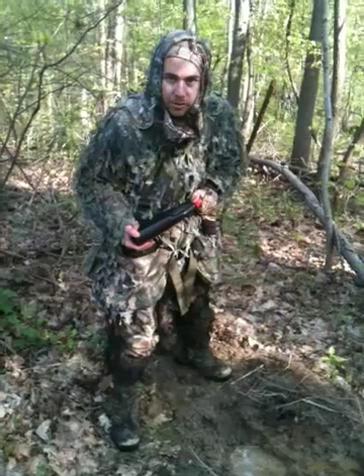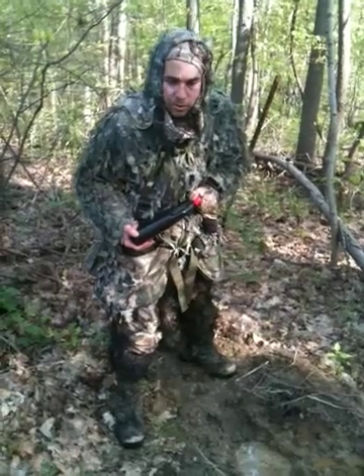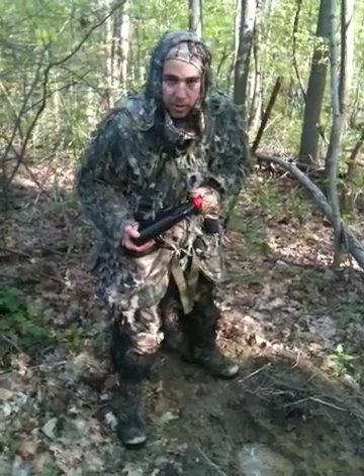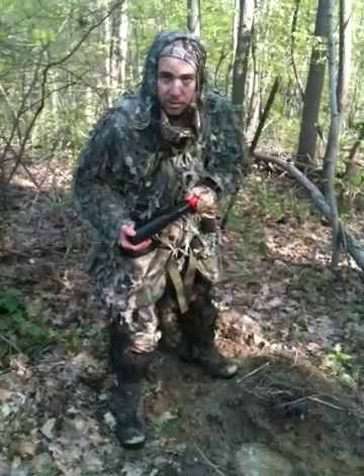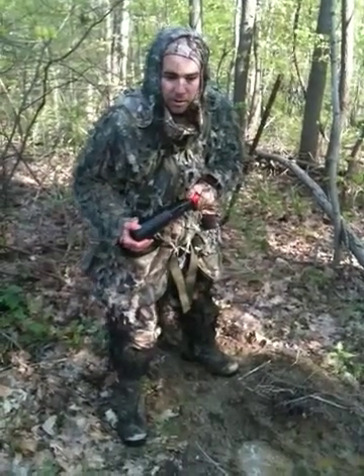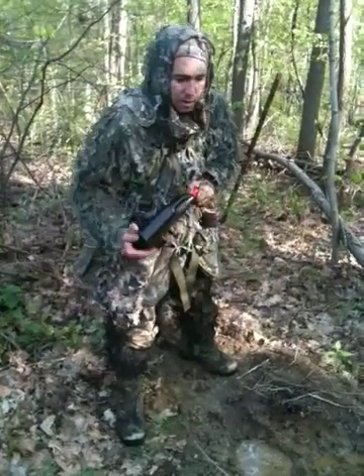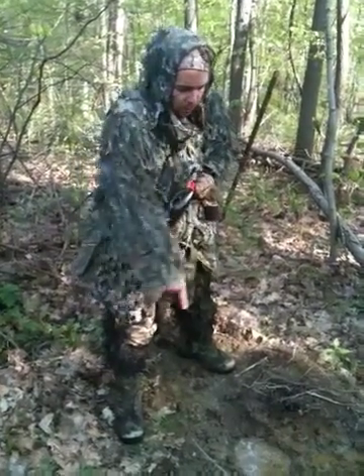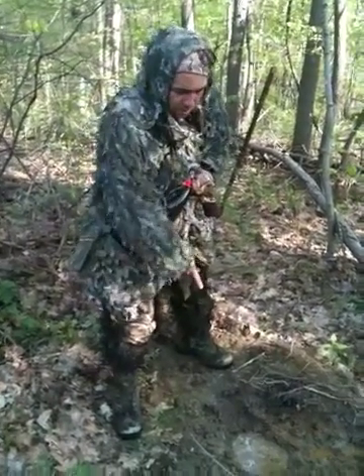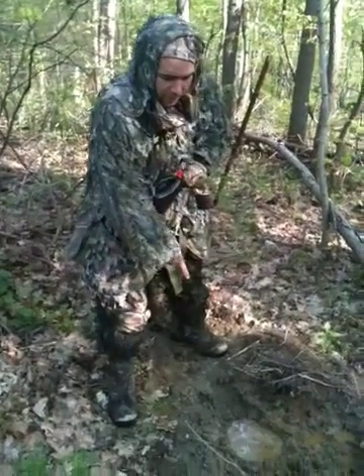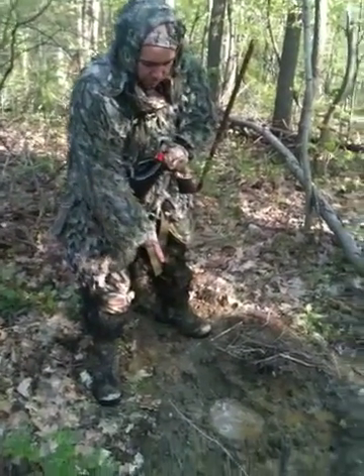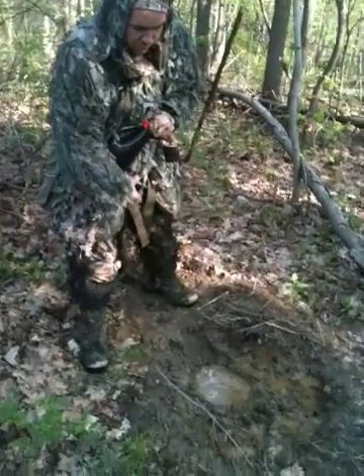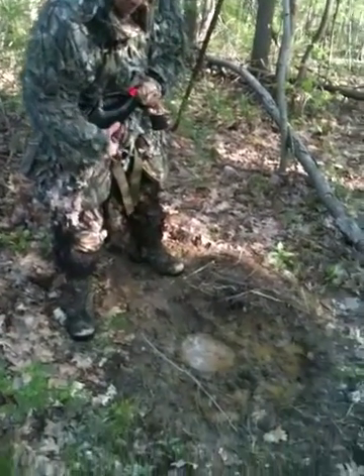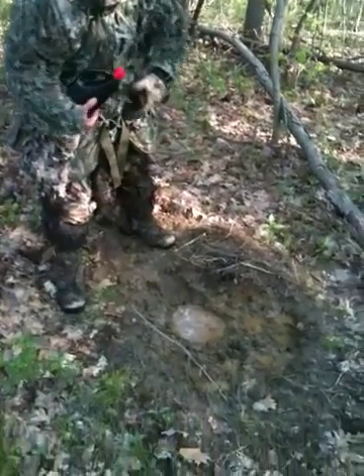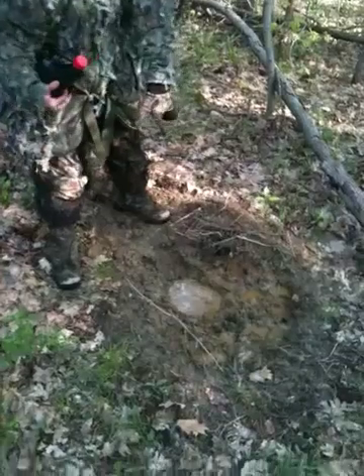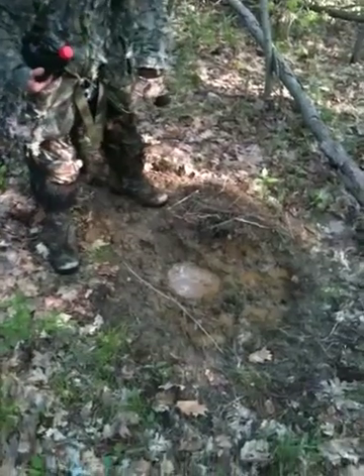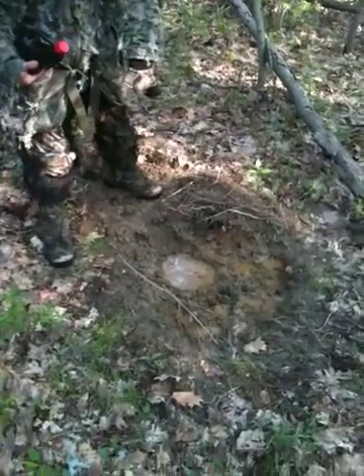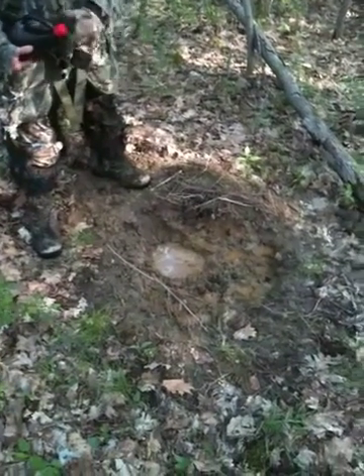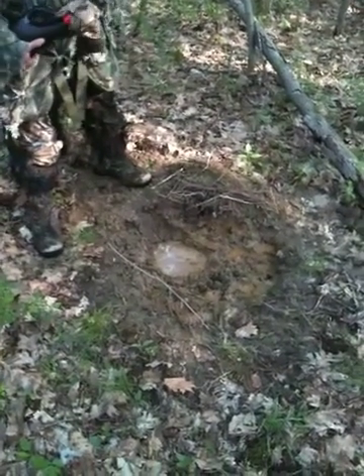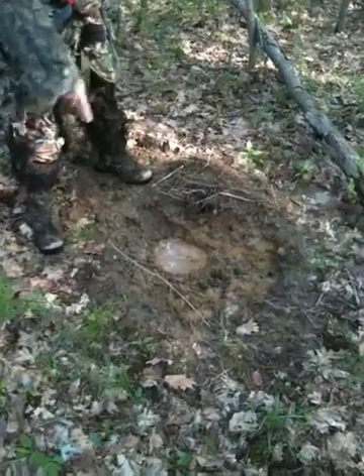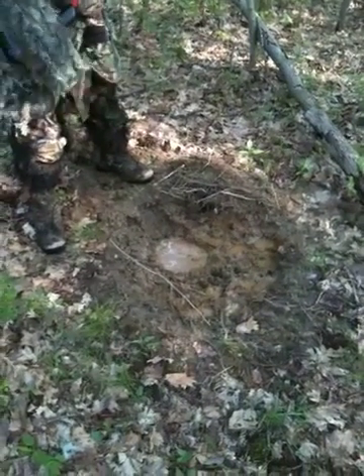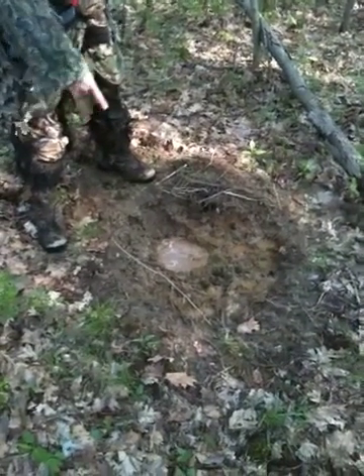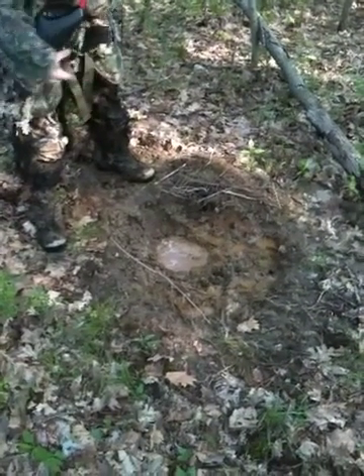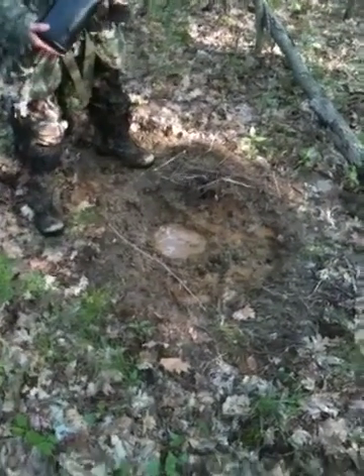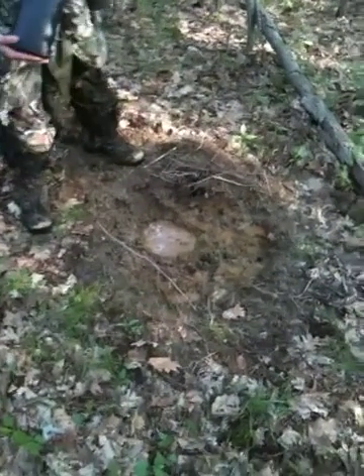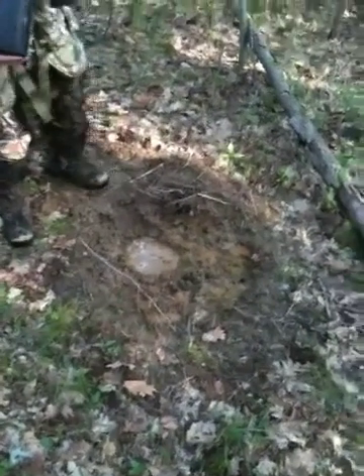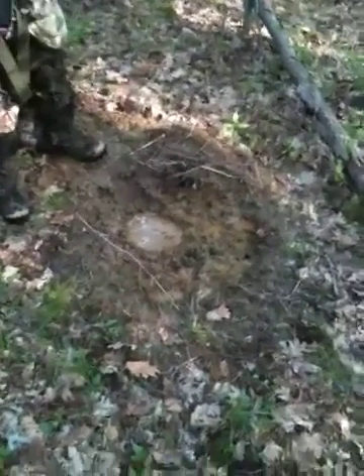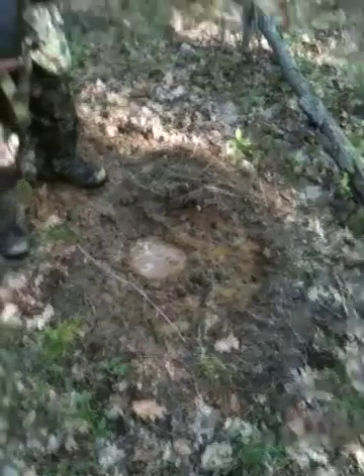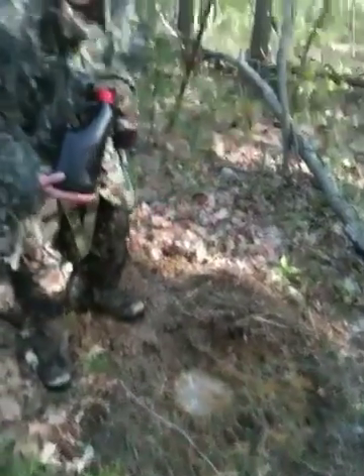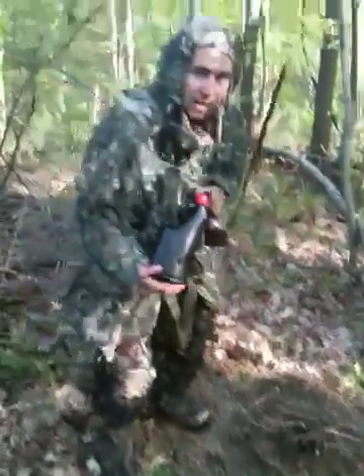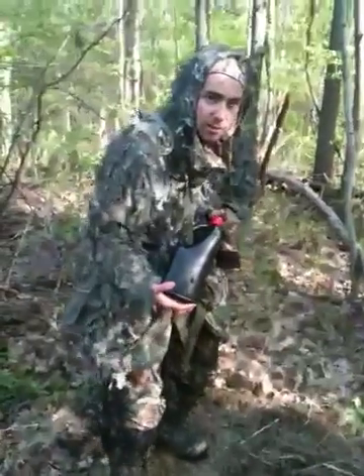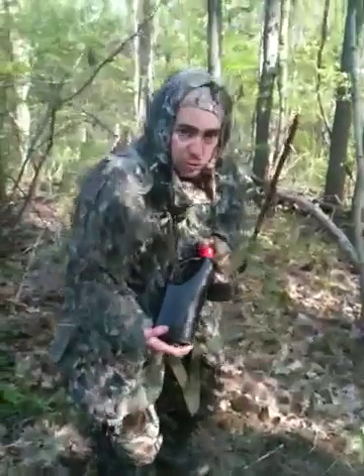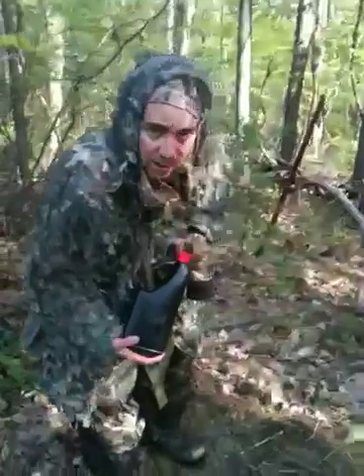I'm here turkey hunting. I put a mineral lick out here three weeks ago — I just poured some in there — but you can see the deer are tearing it up. This is Dan the Man's Whitetail Deer Attraction.